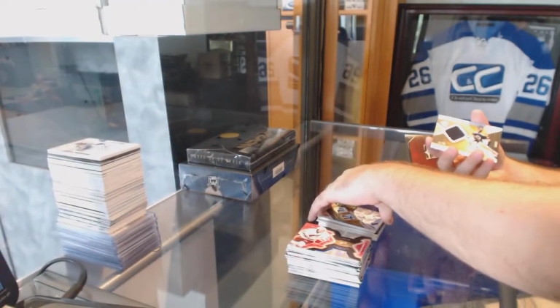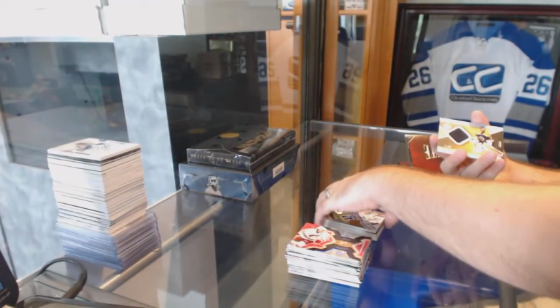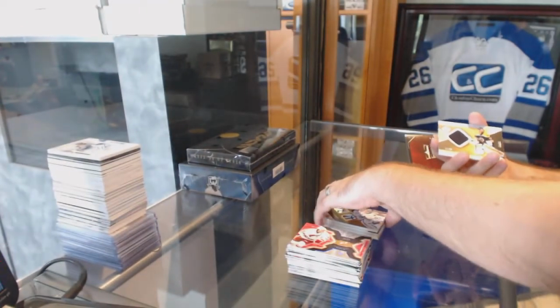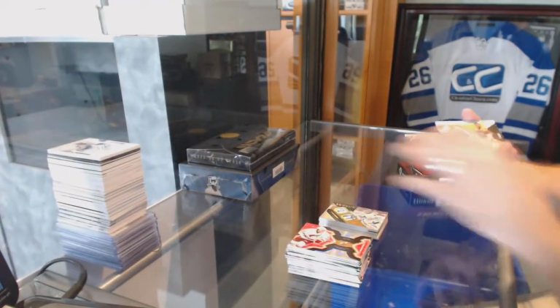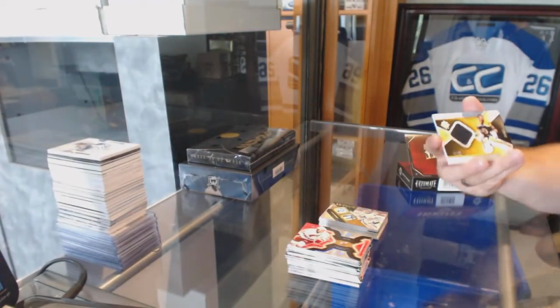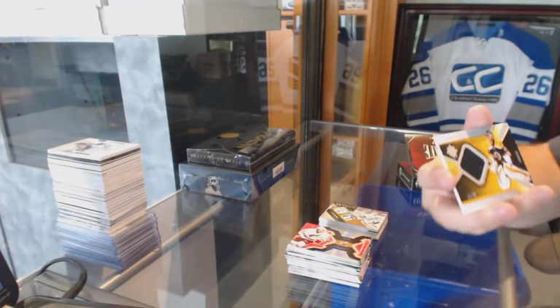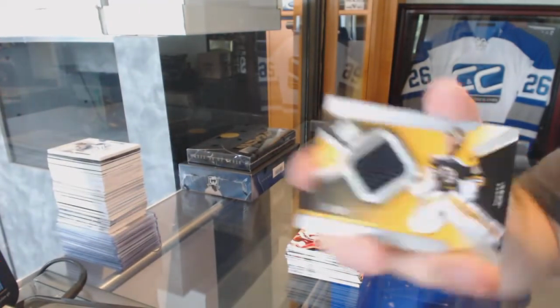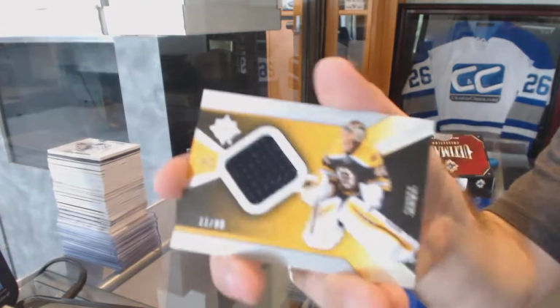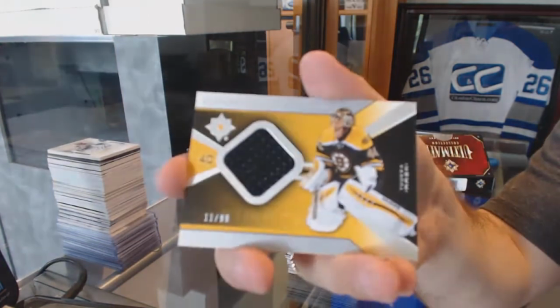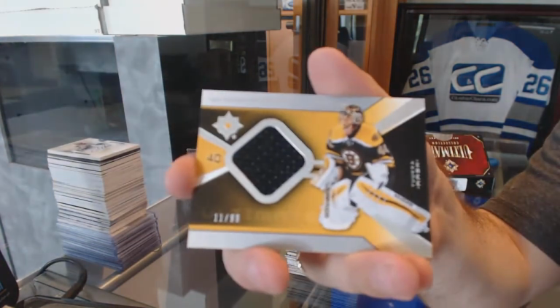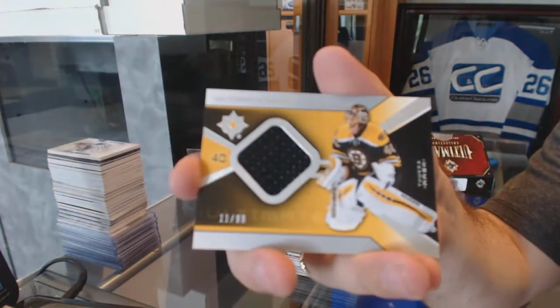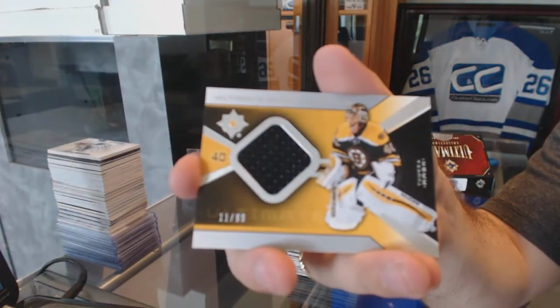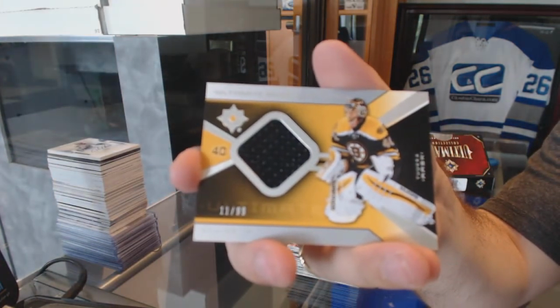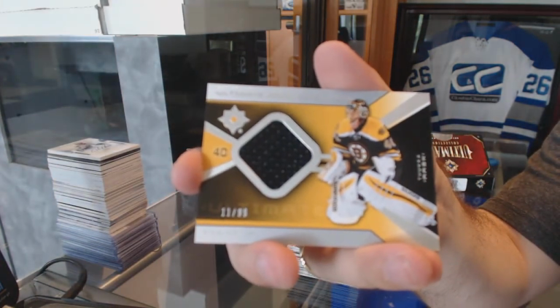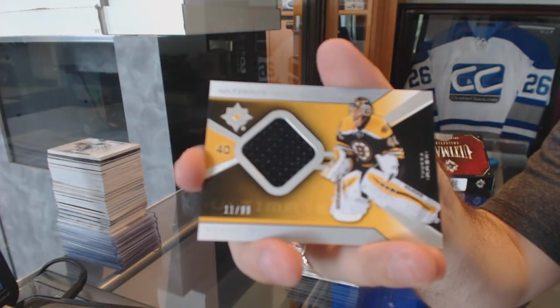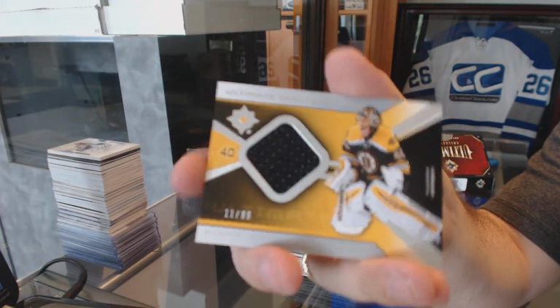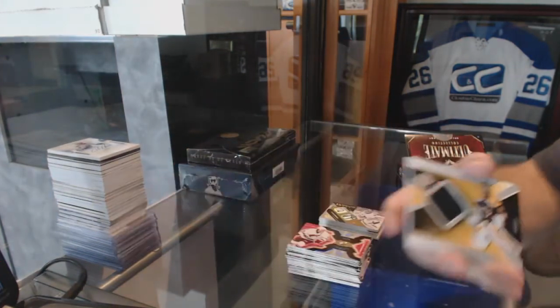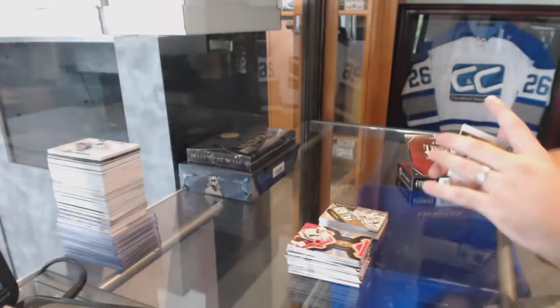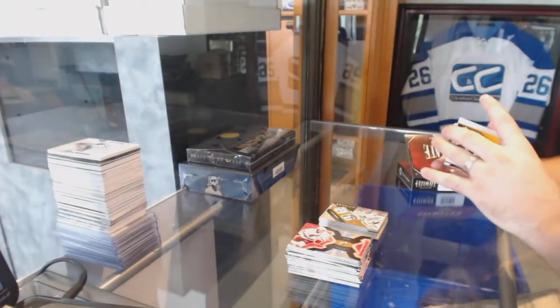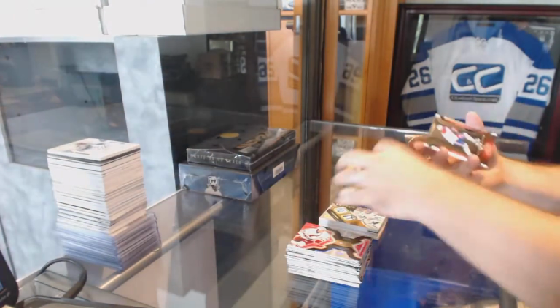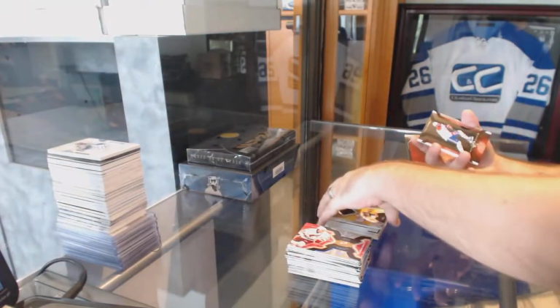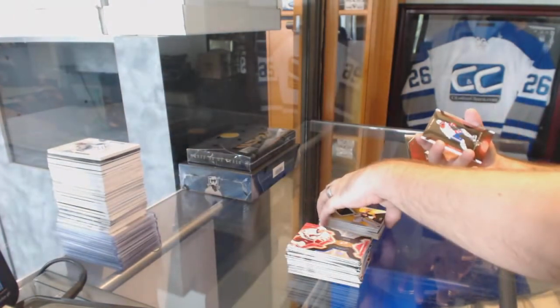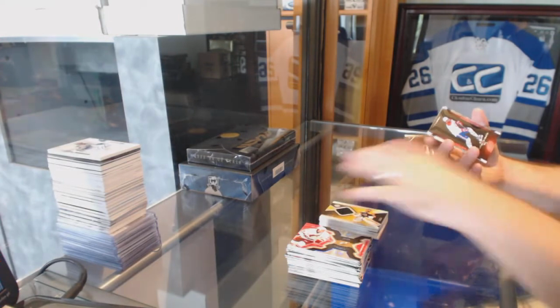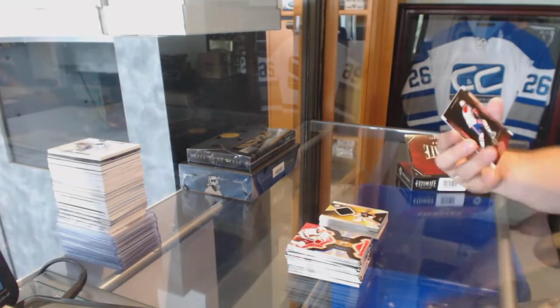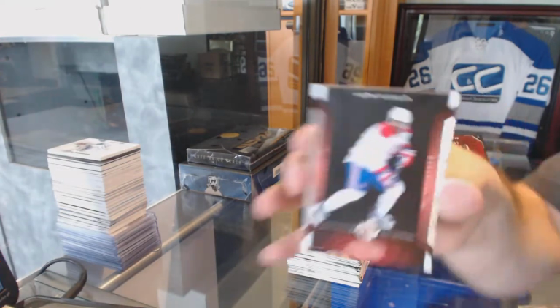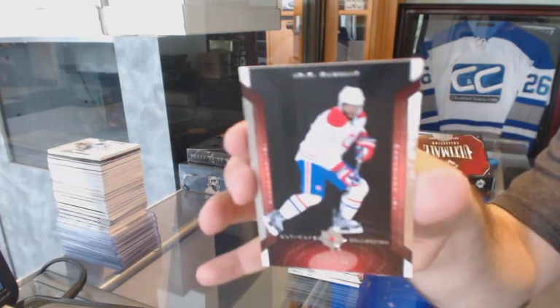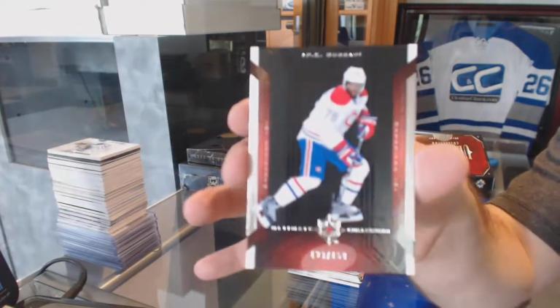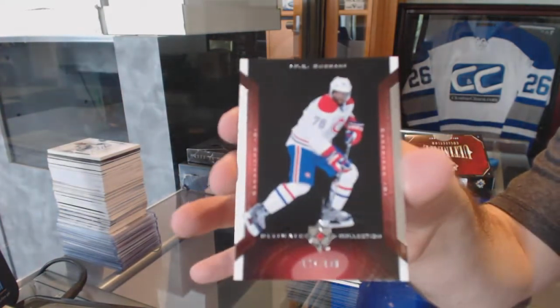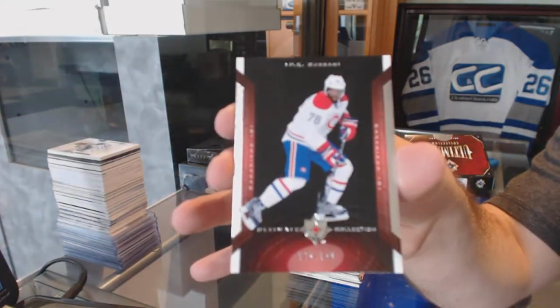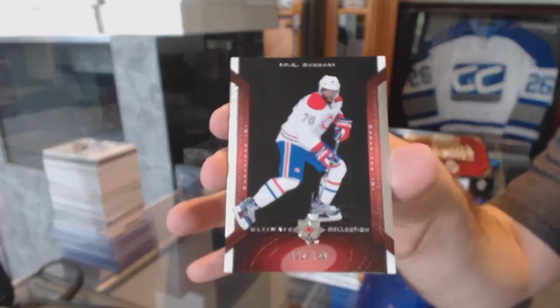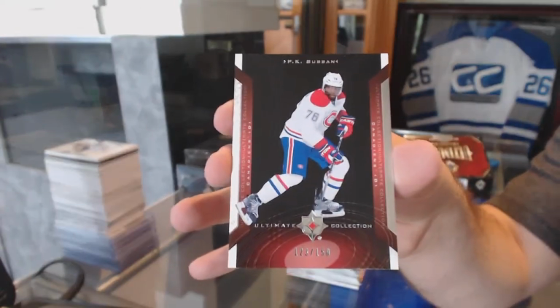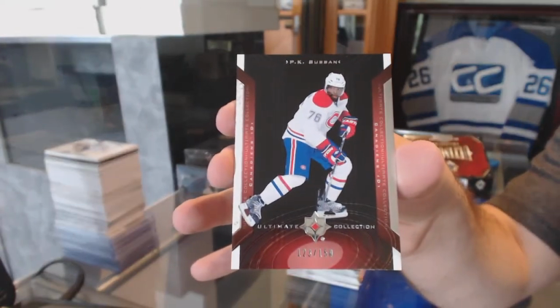For the Boston Bruins, number $2.99: Tuukka Rask, retro jersey. And we've got for the Montreal Canadiens, over $150, retro base: P.K. Subban. Thank you very much for all.